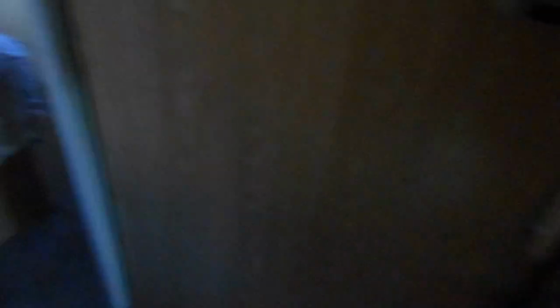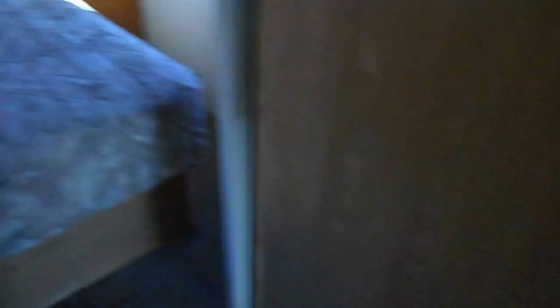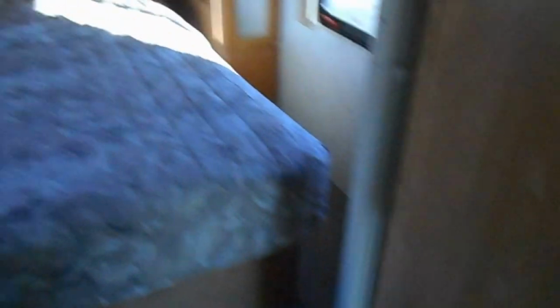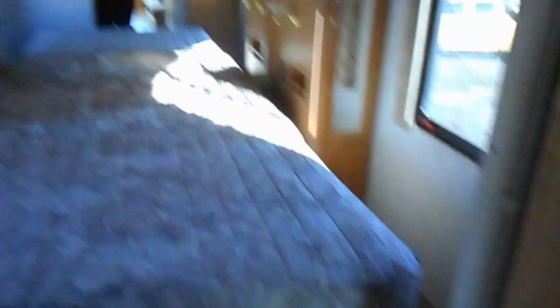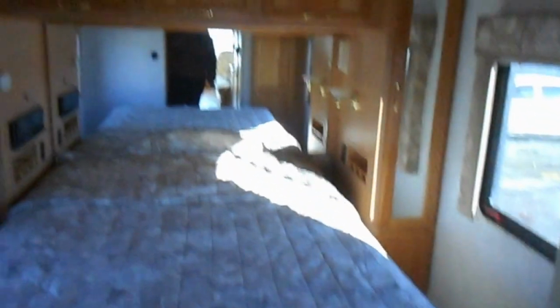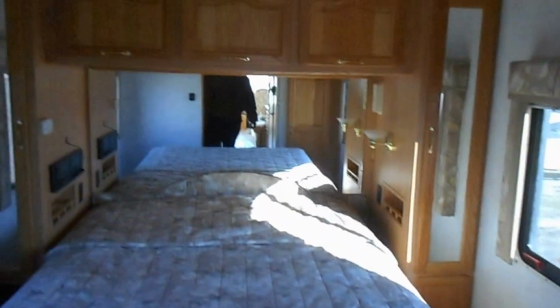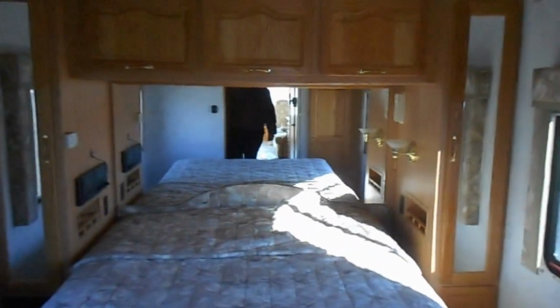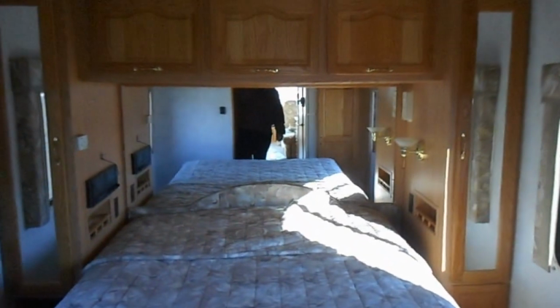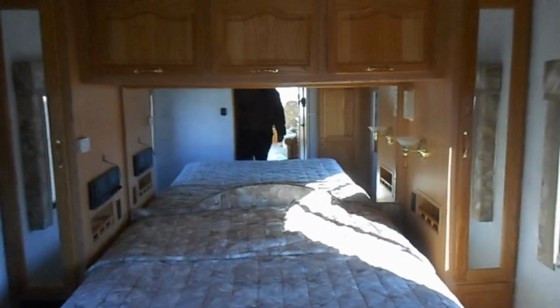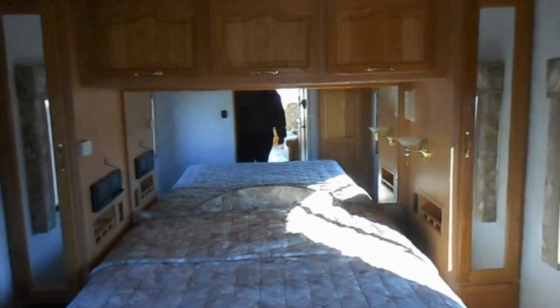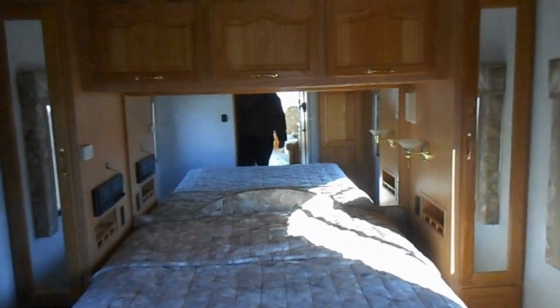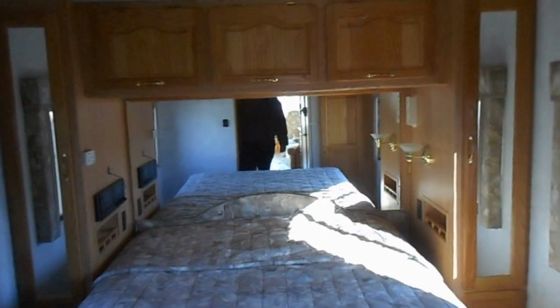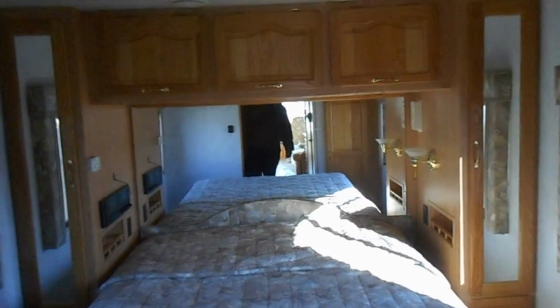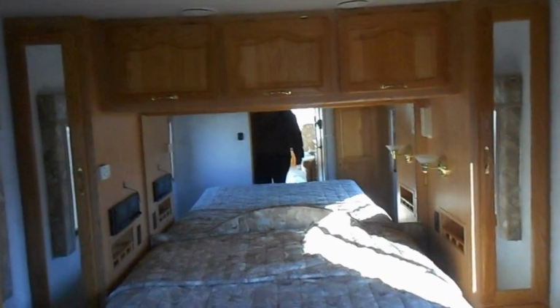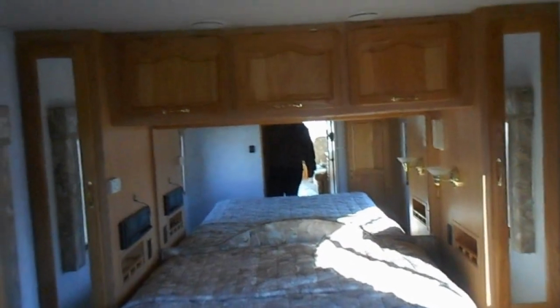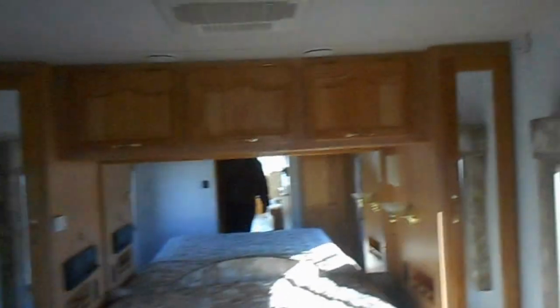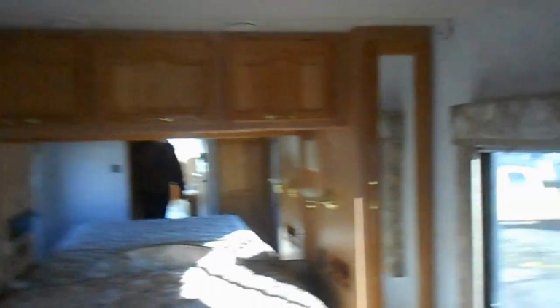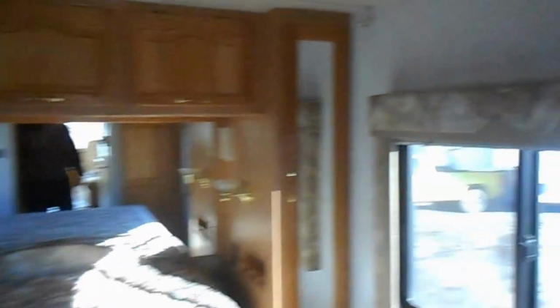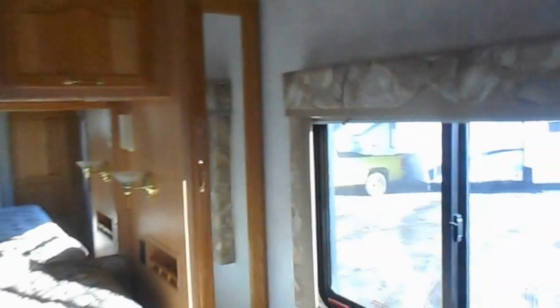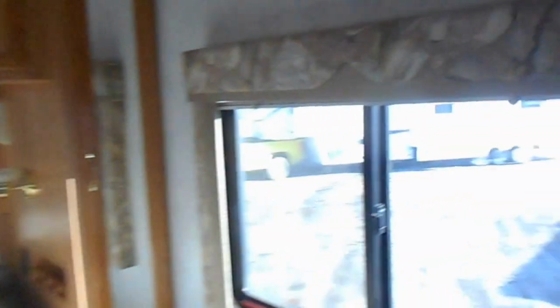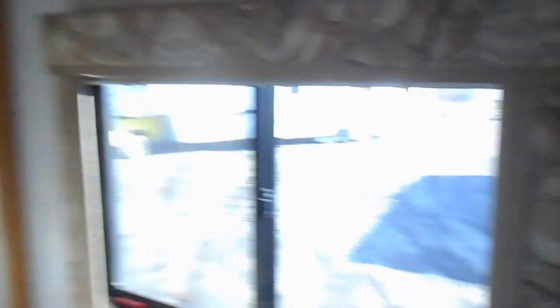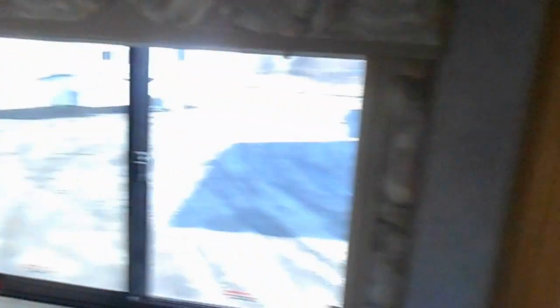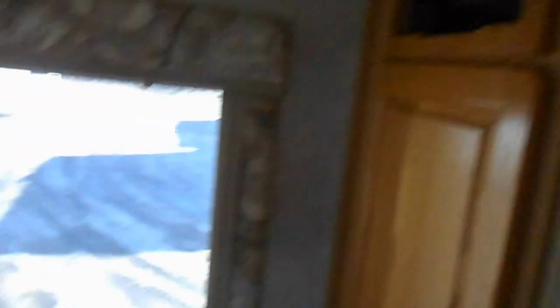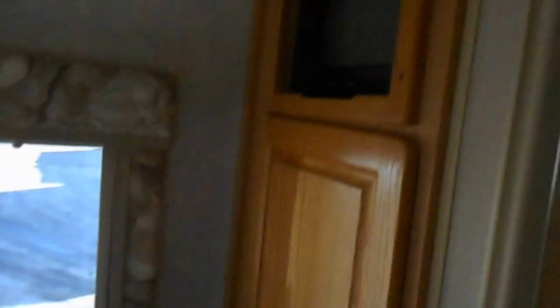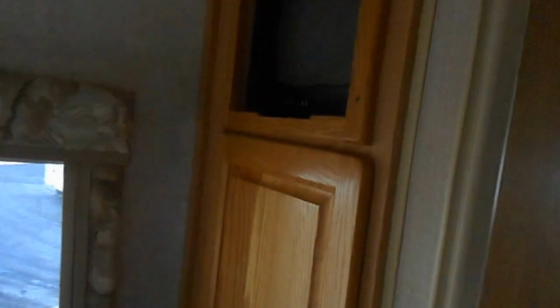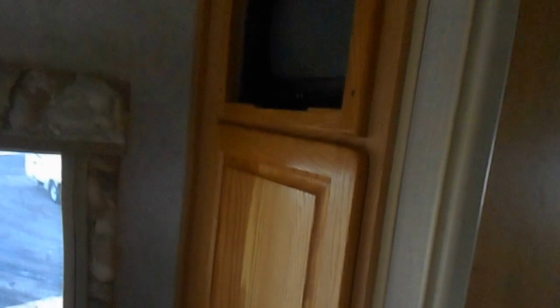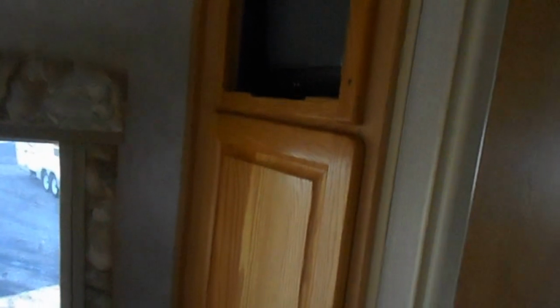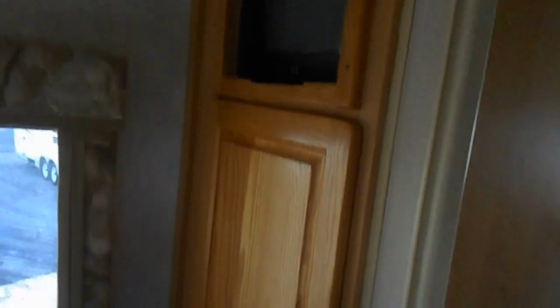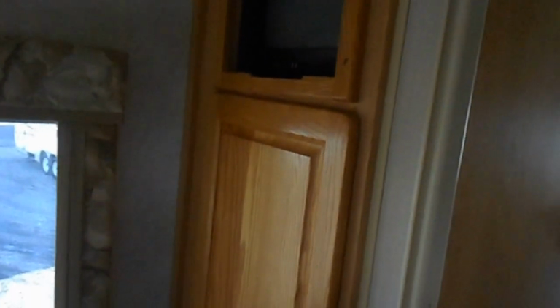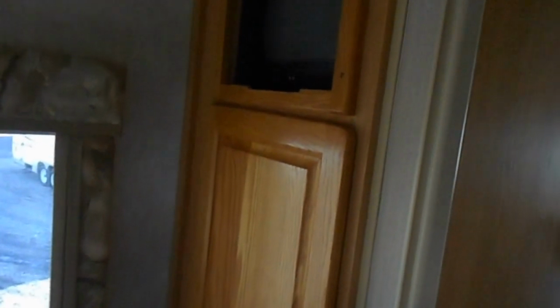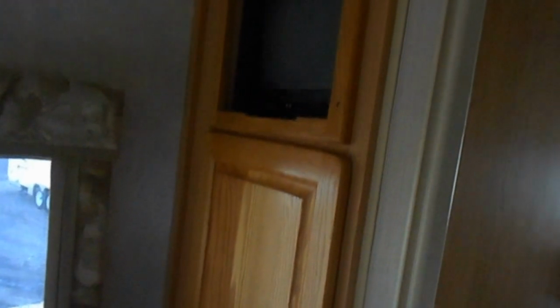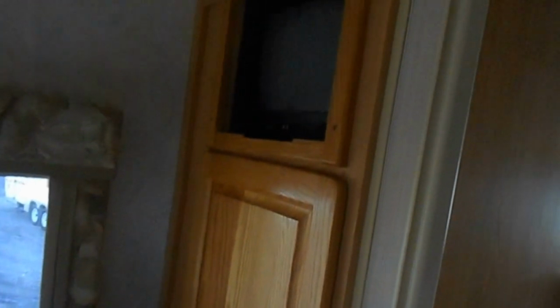The rear of the camper is your bedroom. The bedroom has a queen walk-around bed, a nightstand with reading light, upper cabinets, side cabinets, and then in the right-hand corner of the bedroom is another closet and a TV.